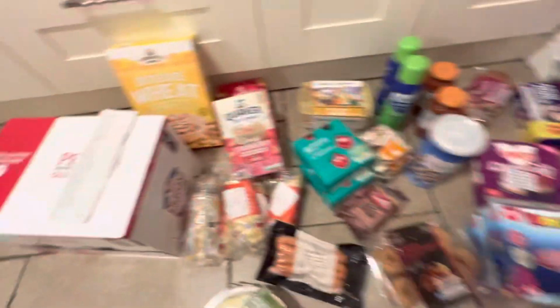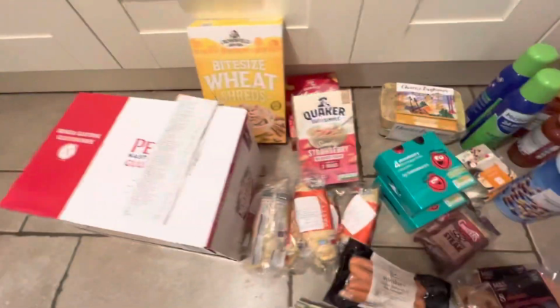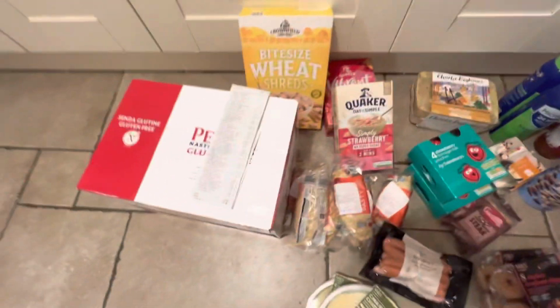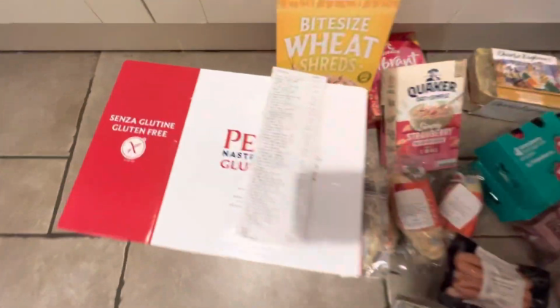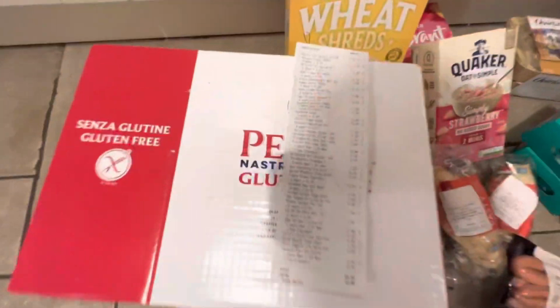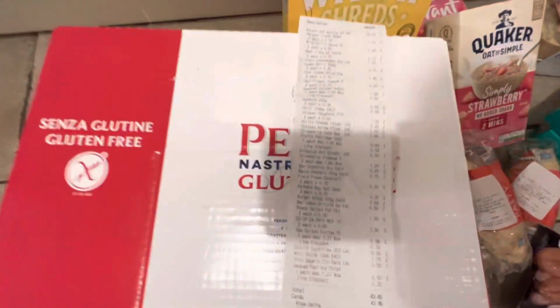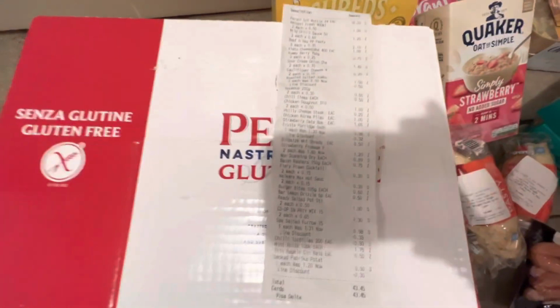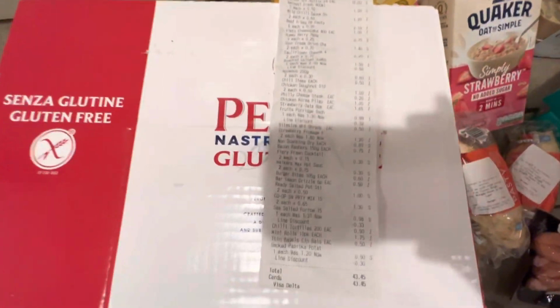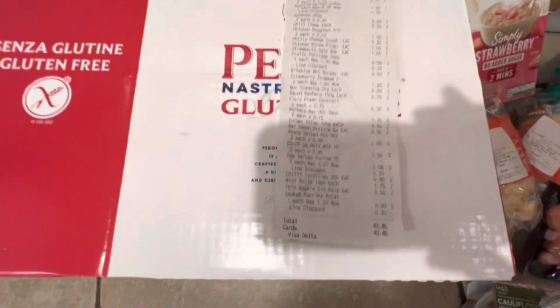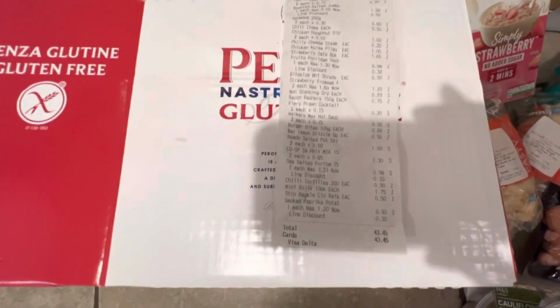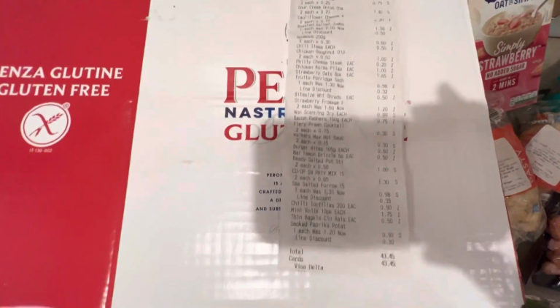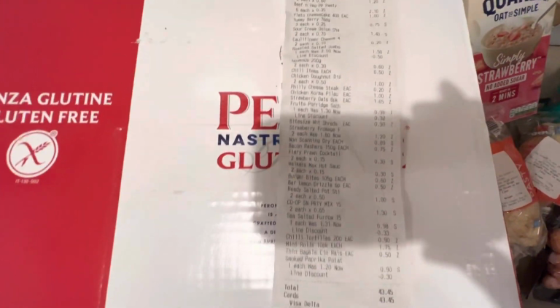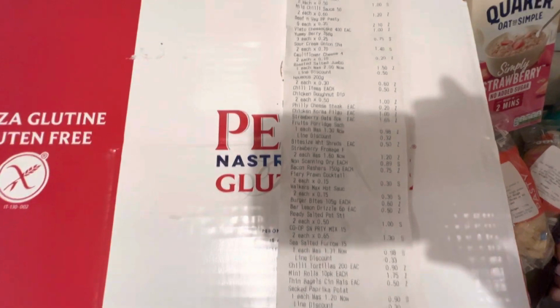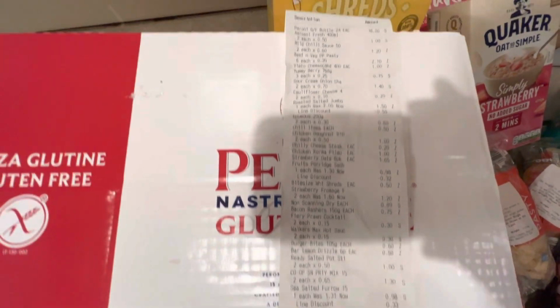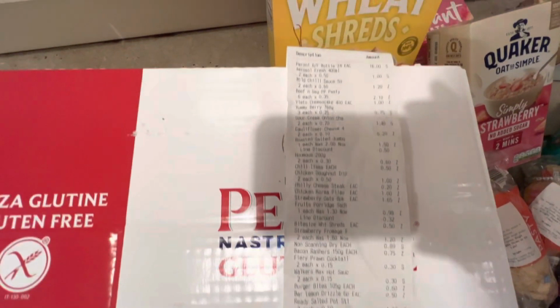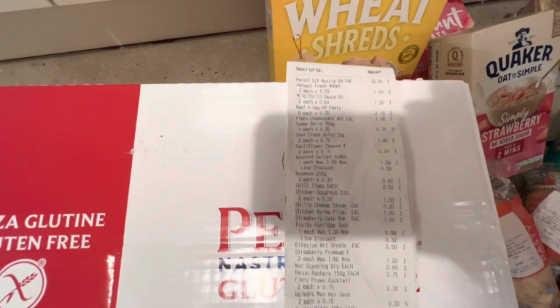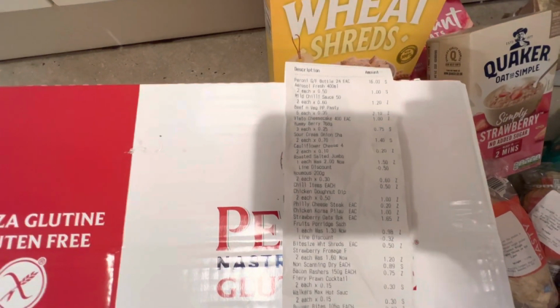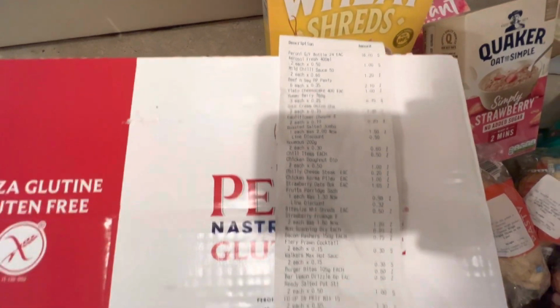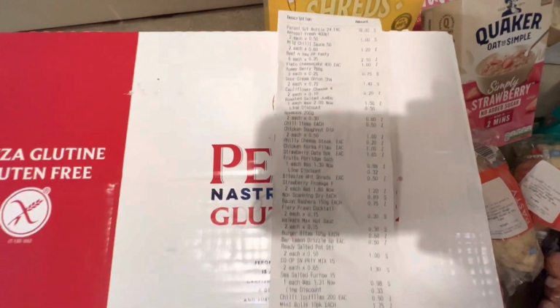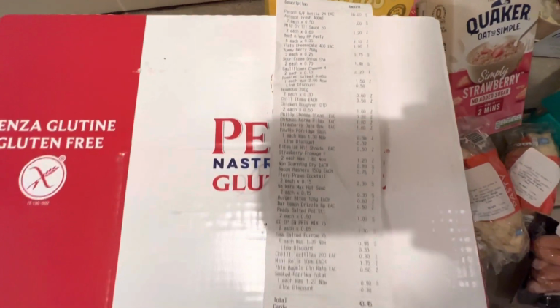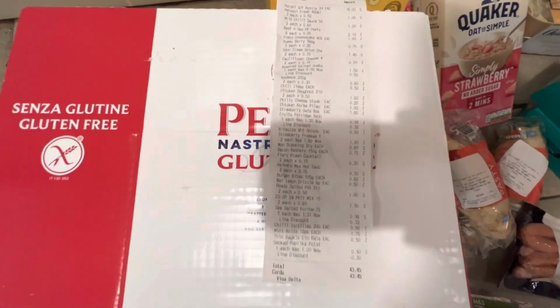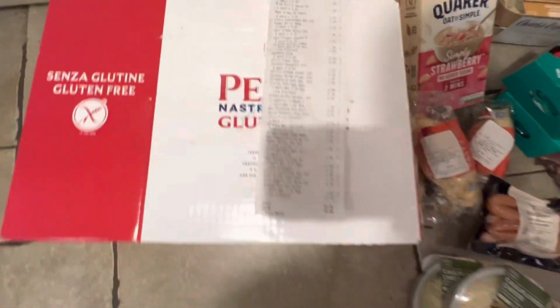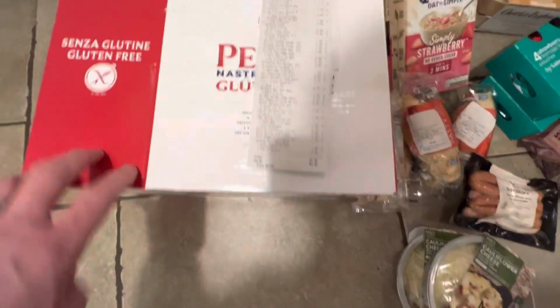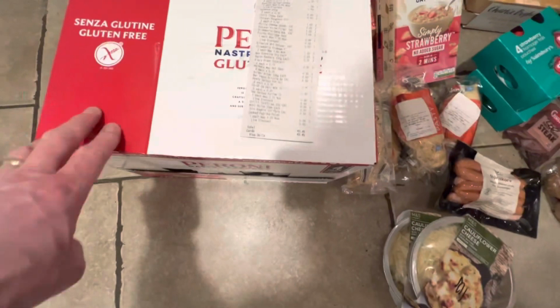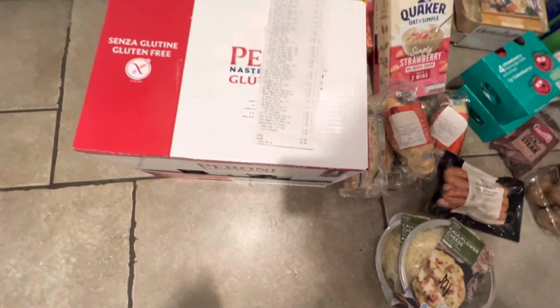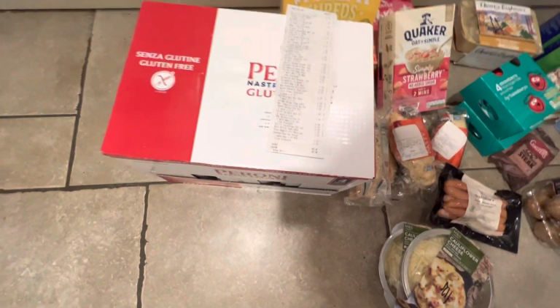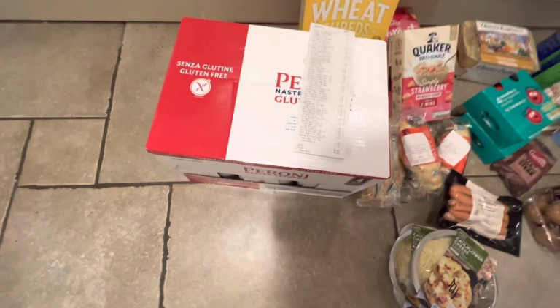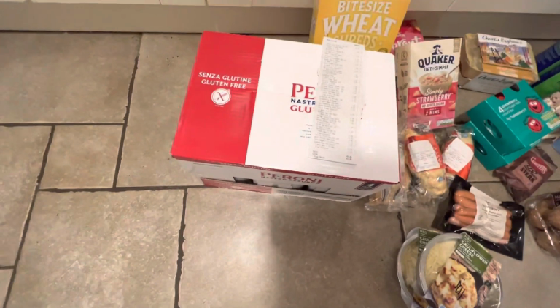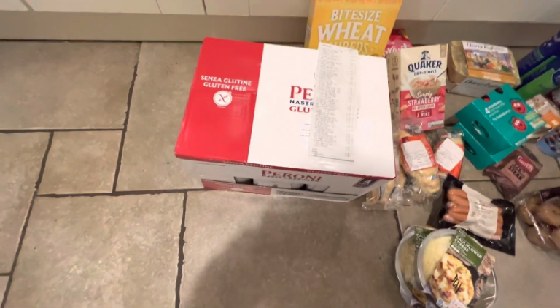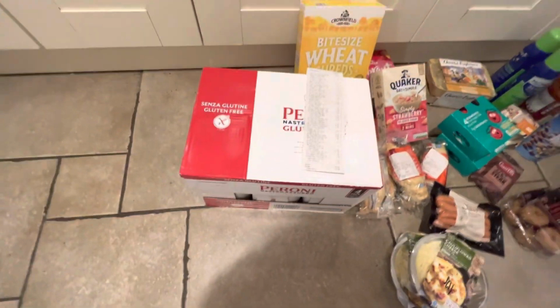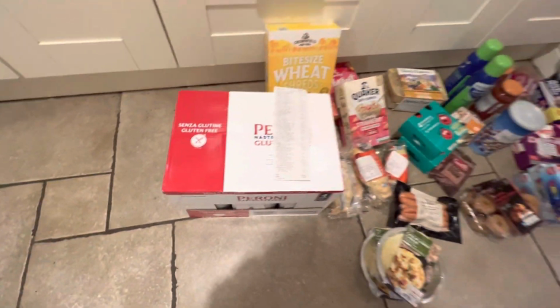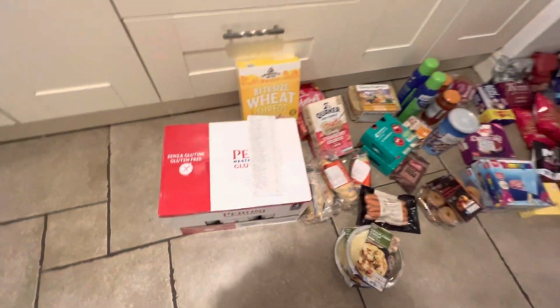You can pause the video and have a look at the receipt there. All this for £43 — that's a bargain. And £16 for those beers — perfect timing. Thanks for watching.